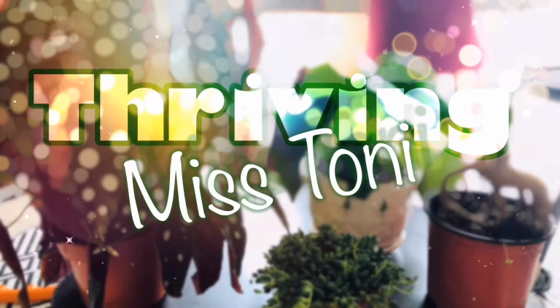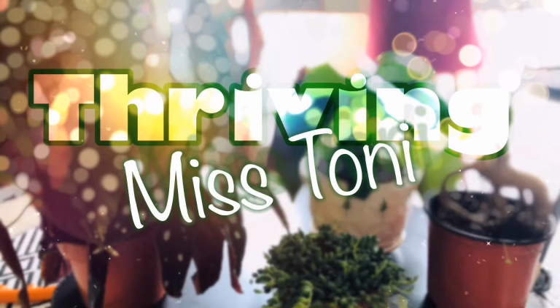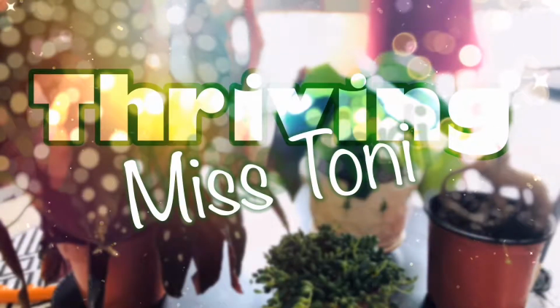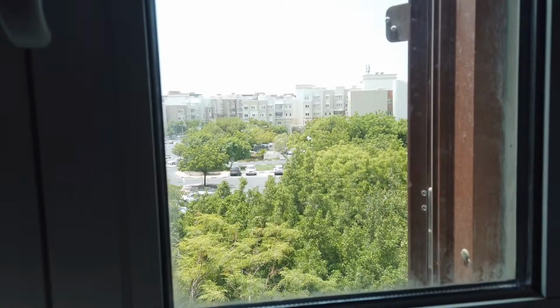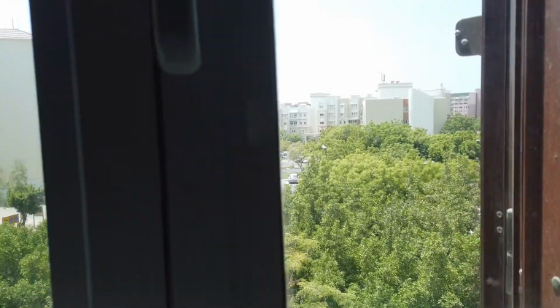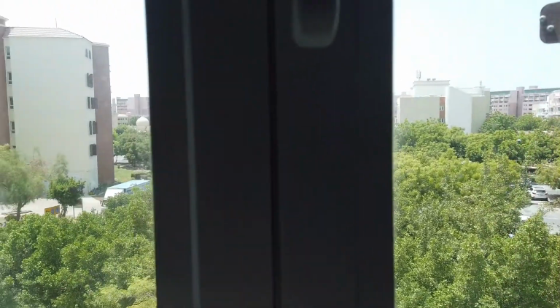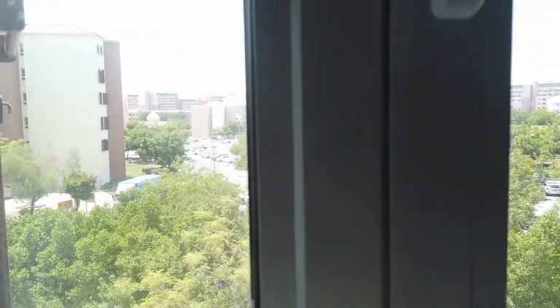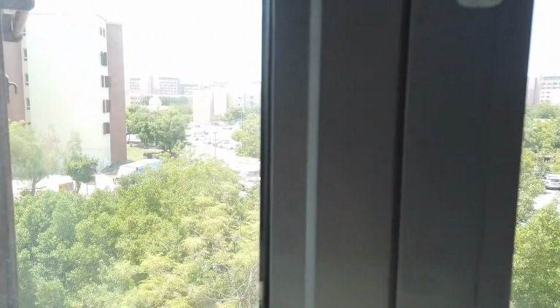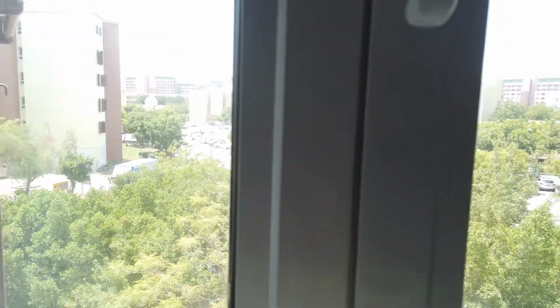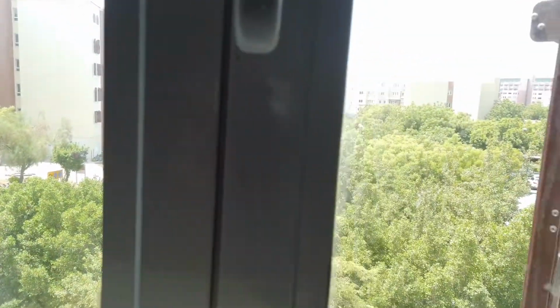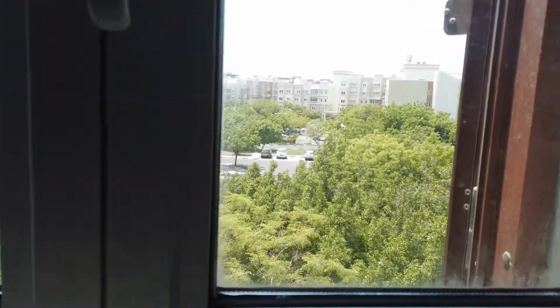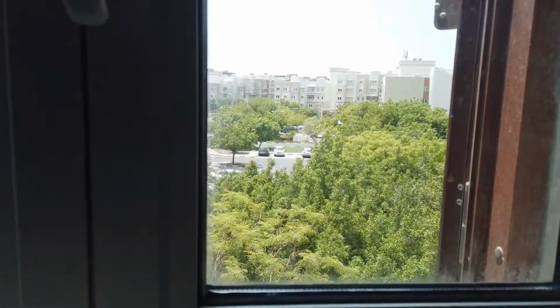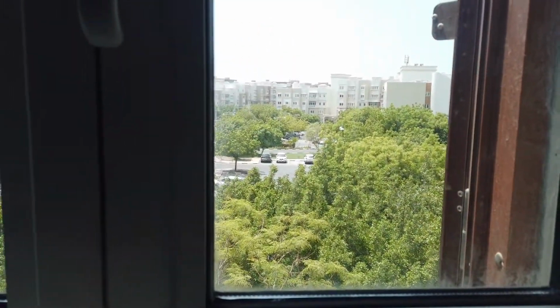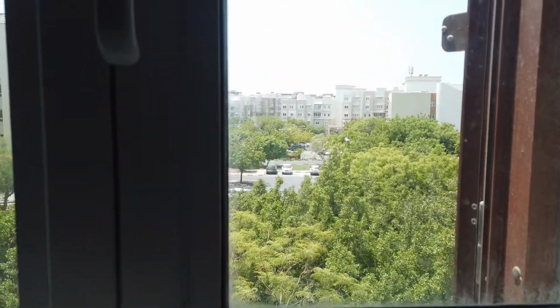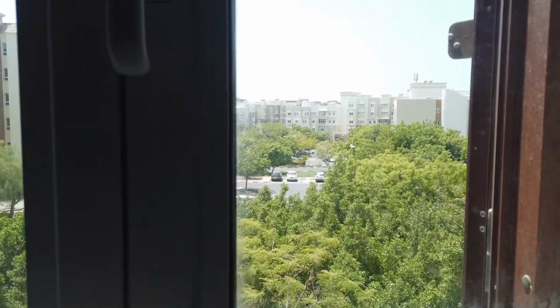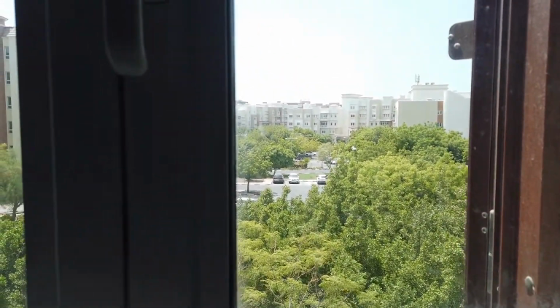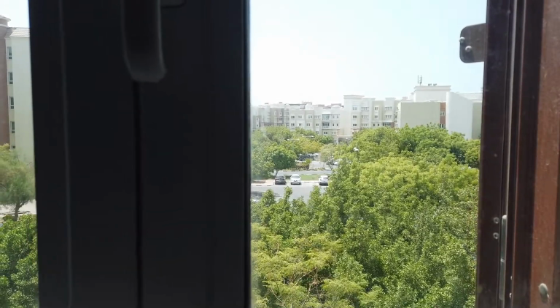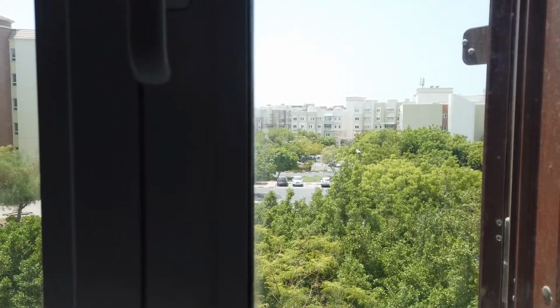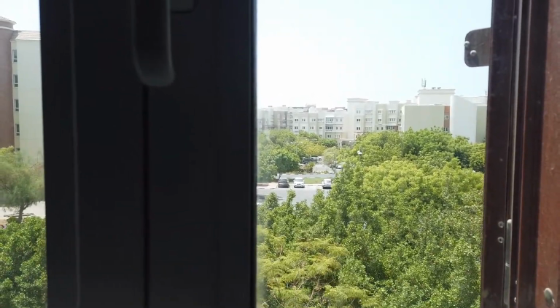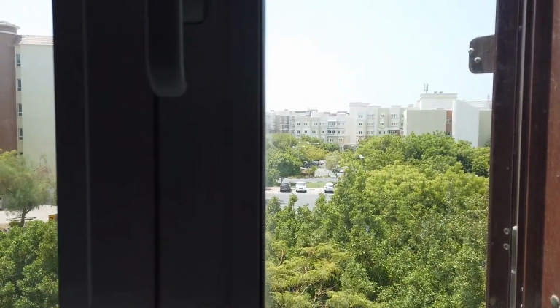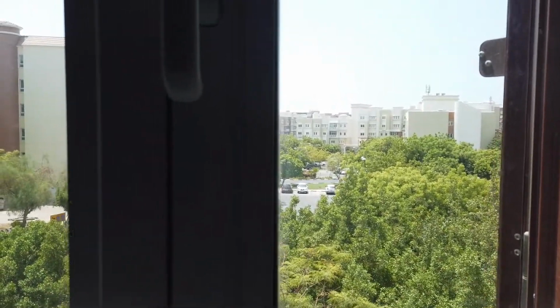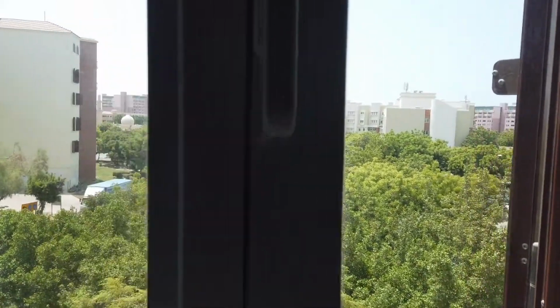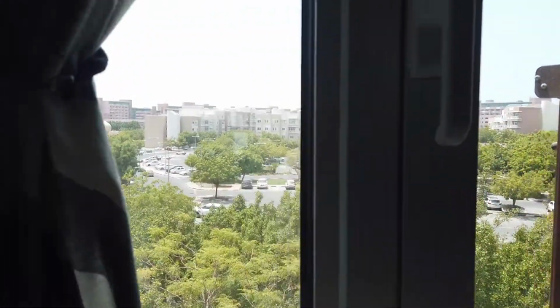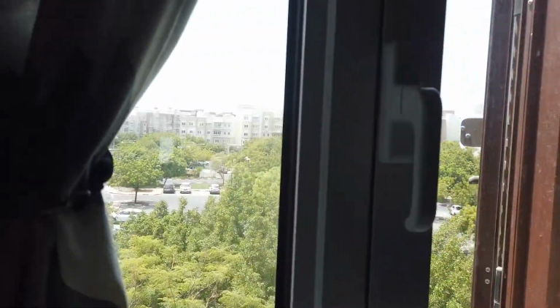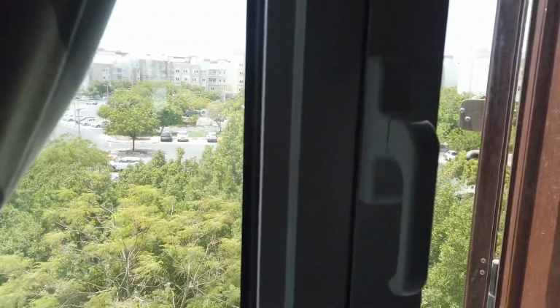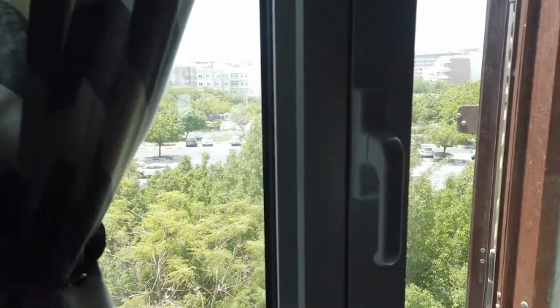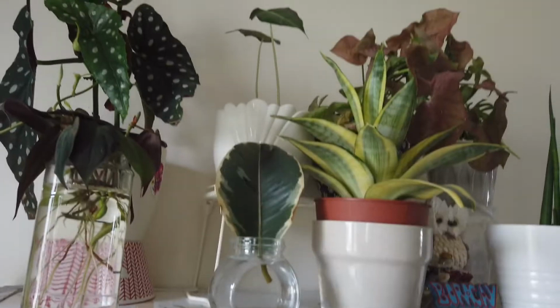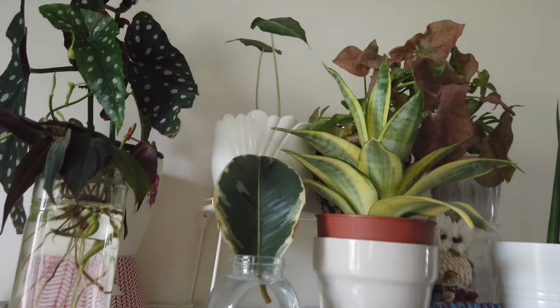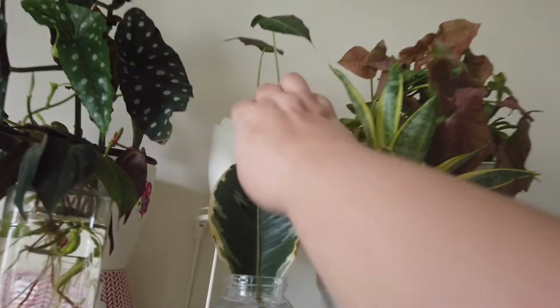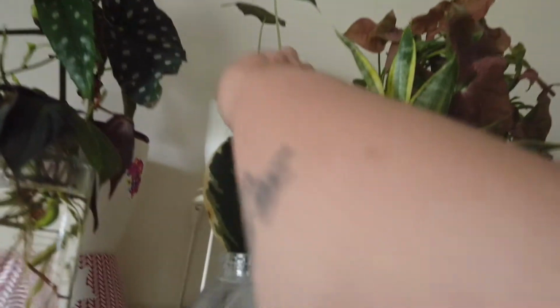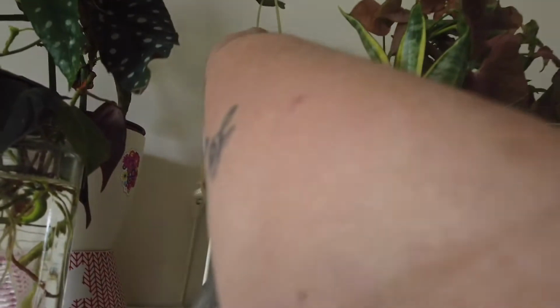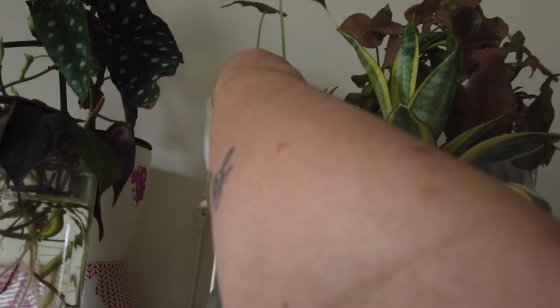Hello everyone, welcome back to my channel. My name is Tony. It's a lovely day outside and I've decided to do another video. This is all about my propagations or my infant plants, so let's start off.